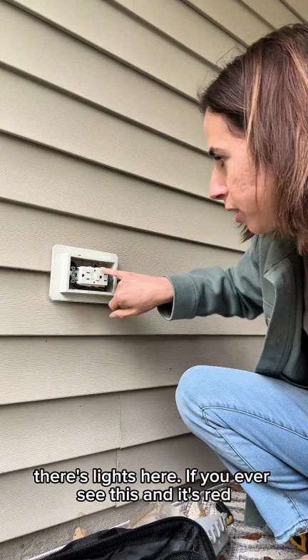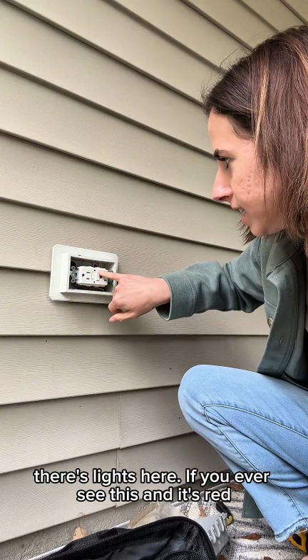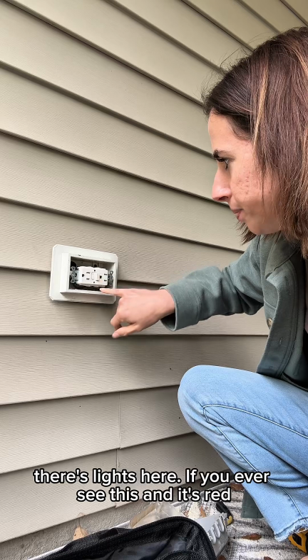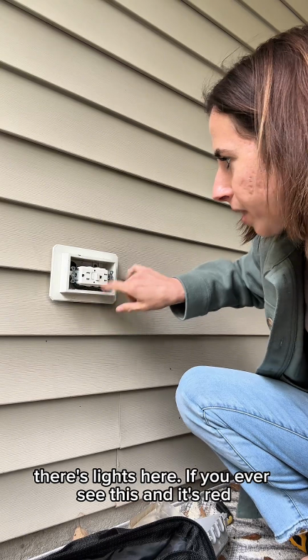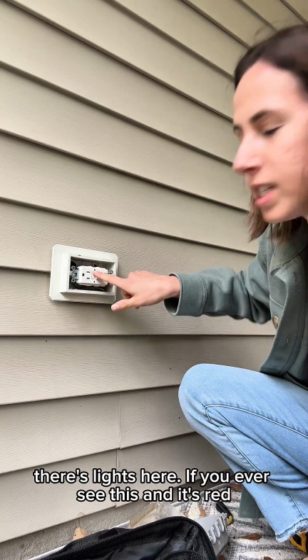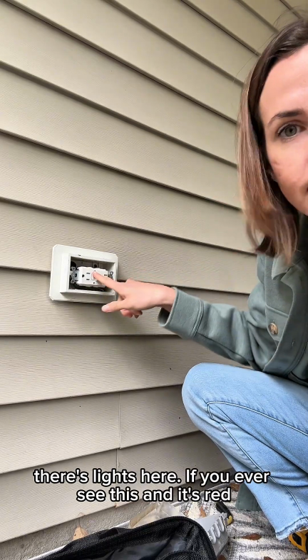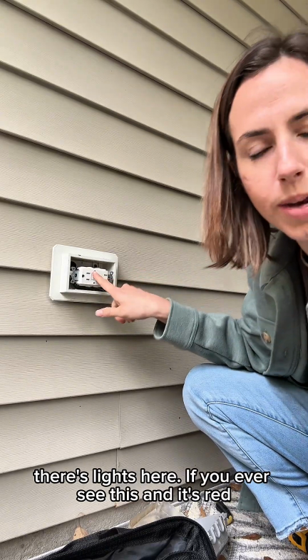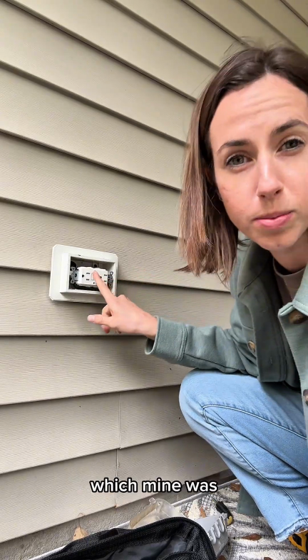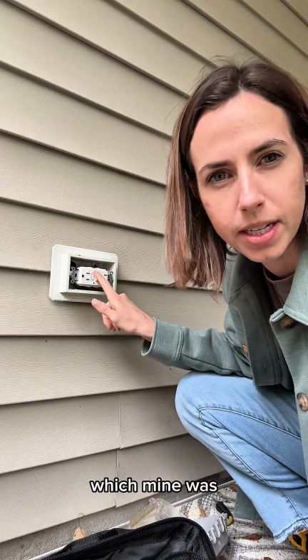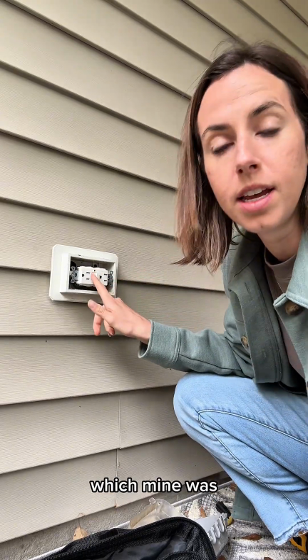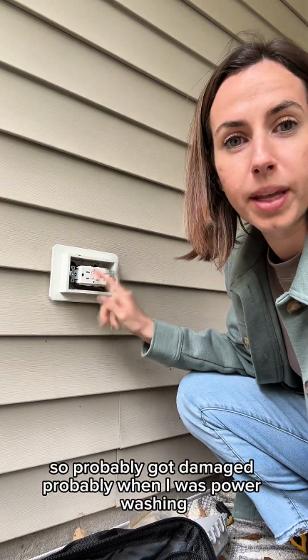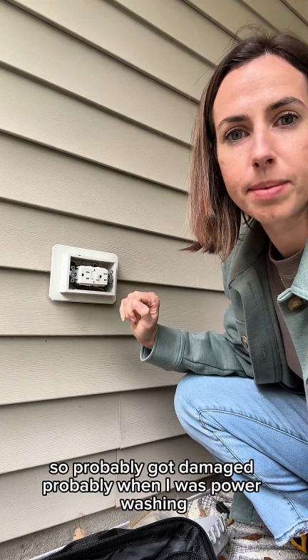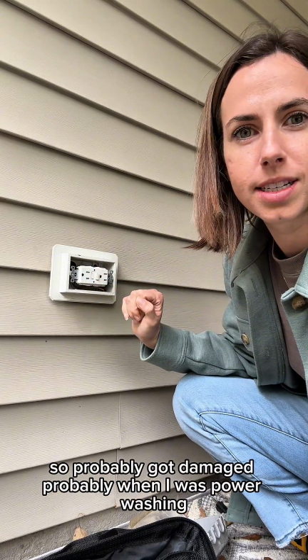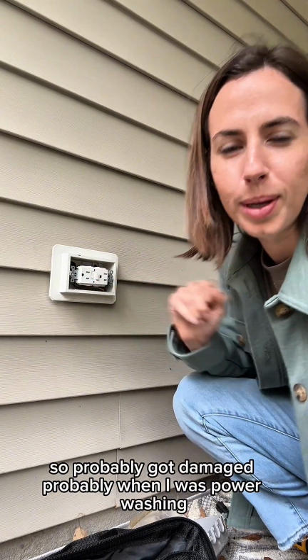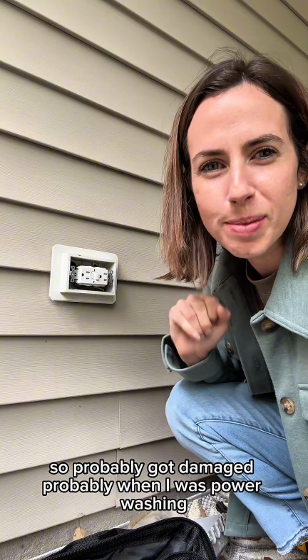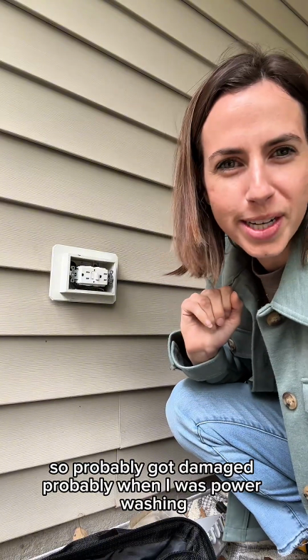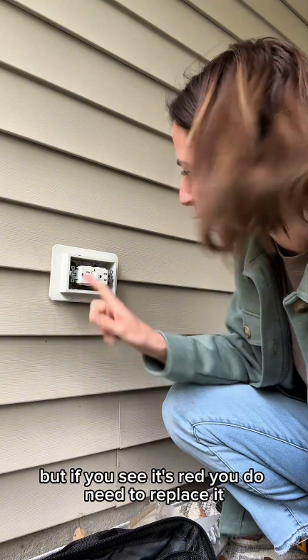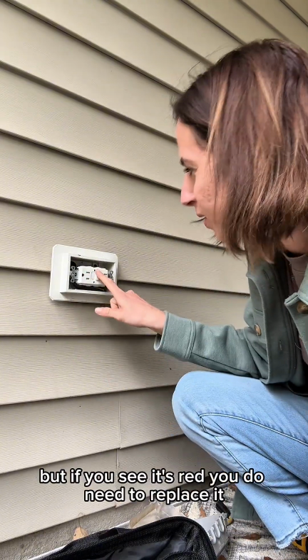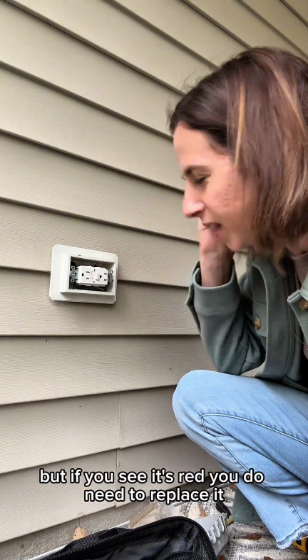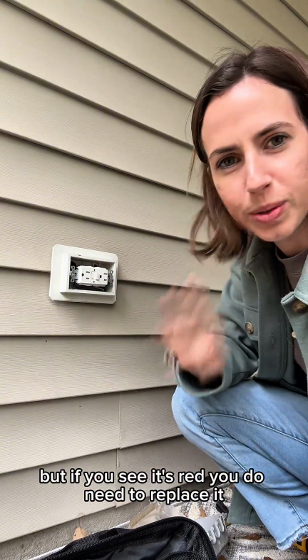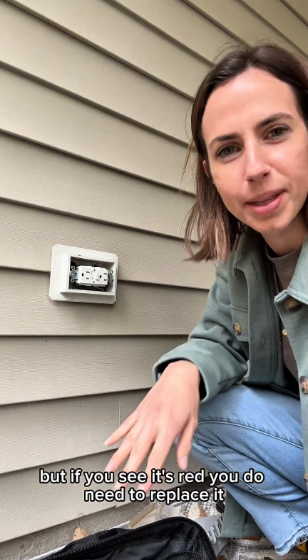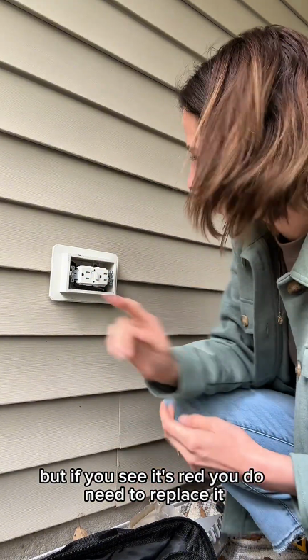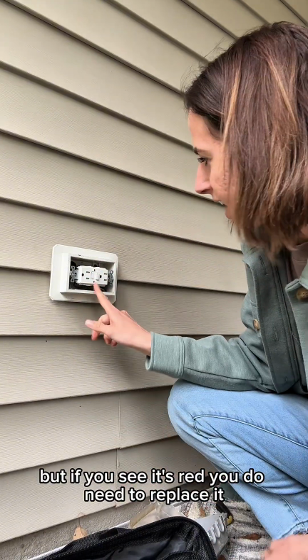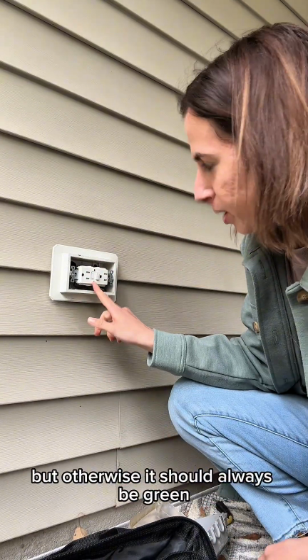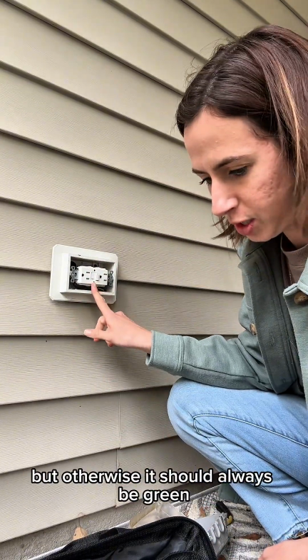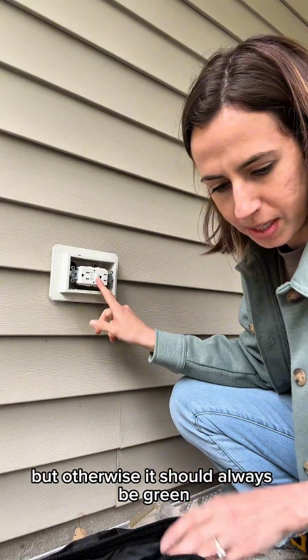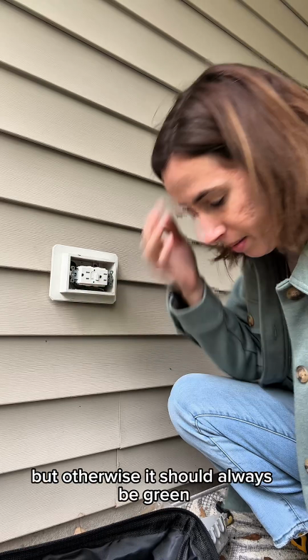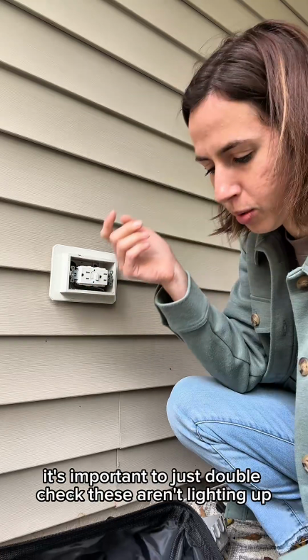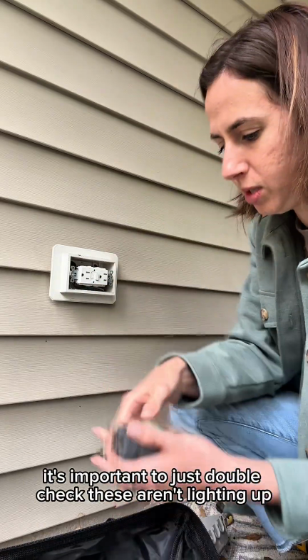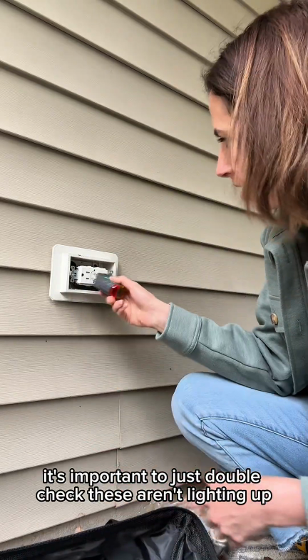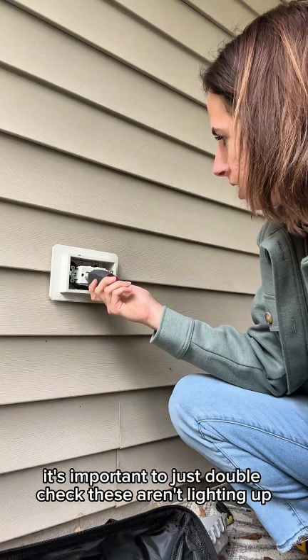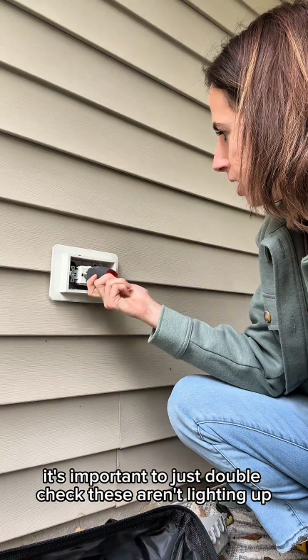There's lights here. If you ever see this and it's red — which mine was — it probably got damaged, probably when I was power washing. You see it's red. You do need to replace it. Otherwise it should always be green. It's important to just double check.